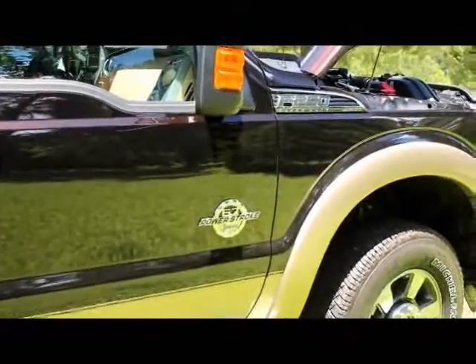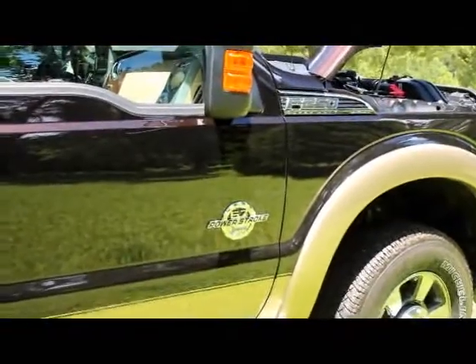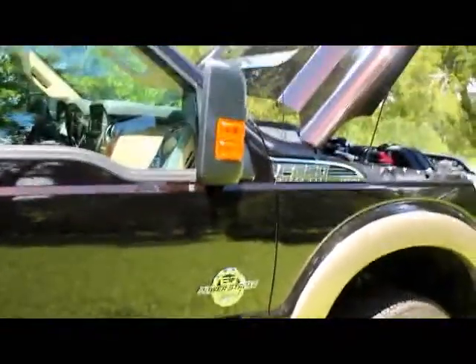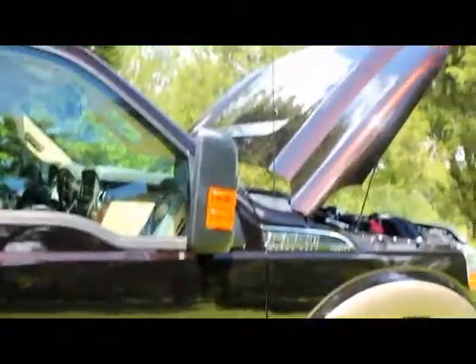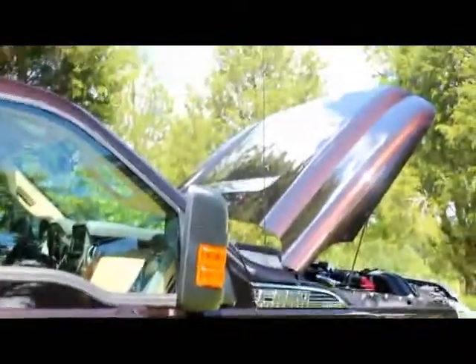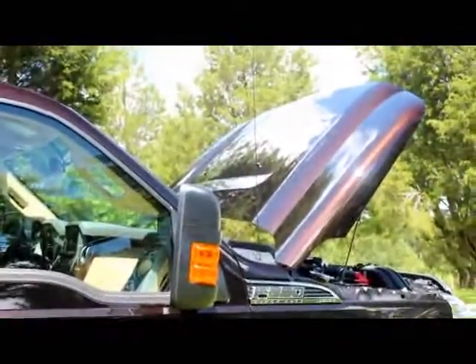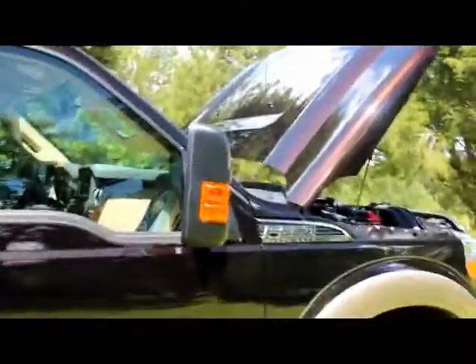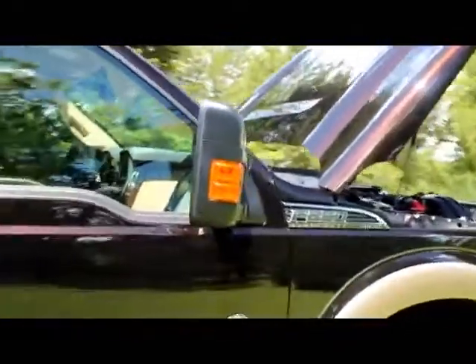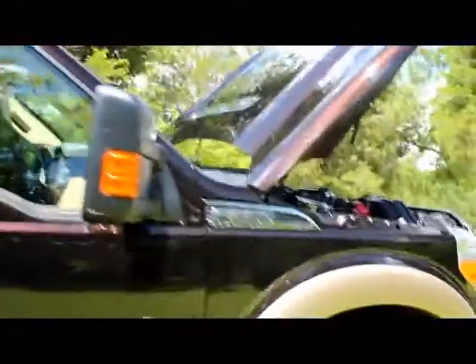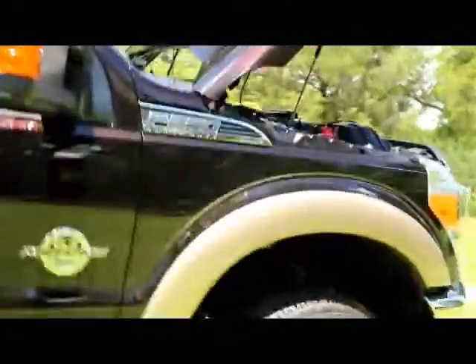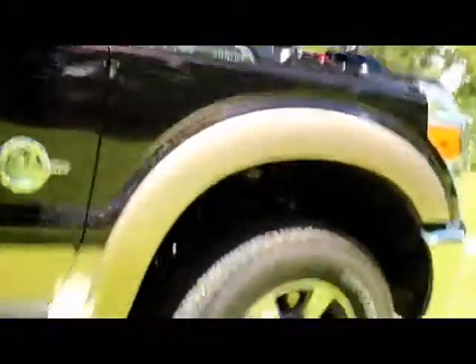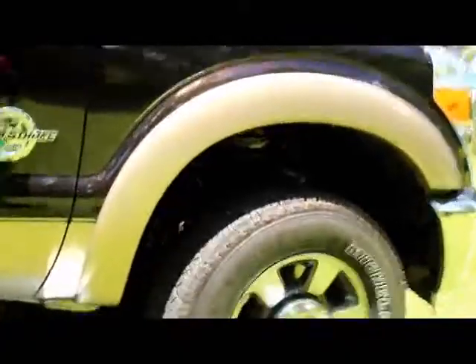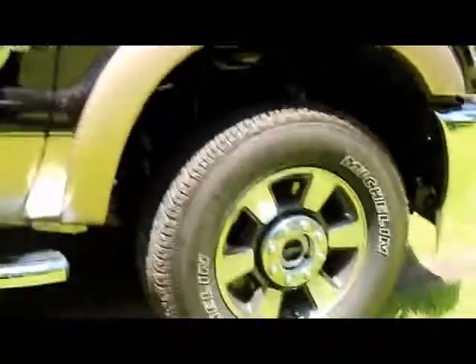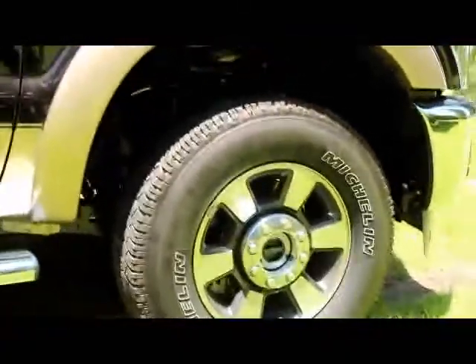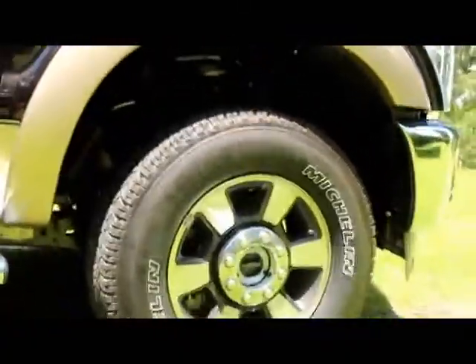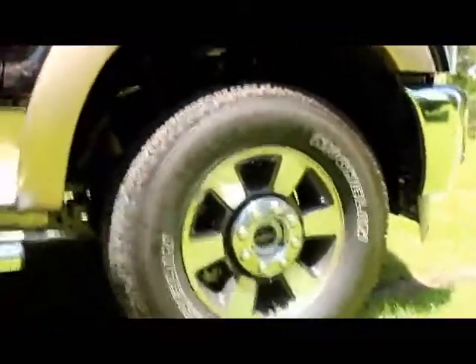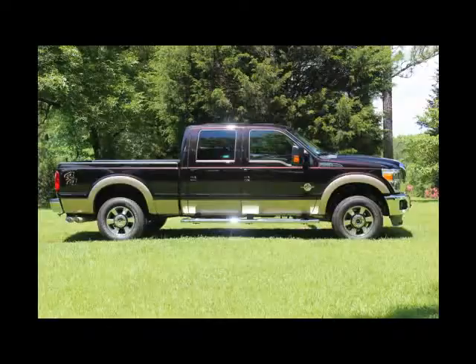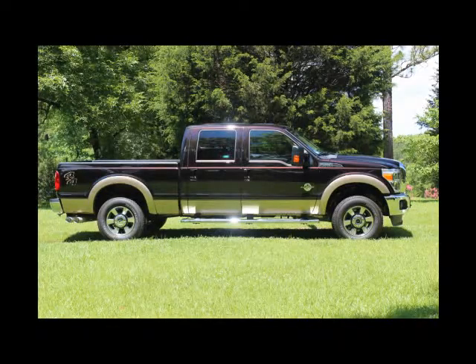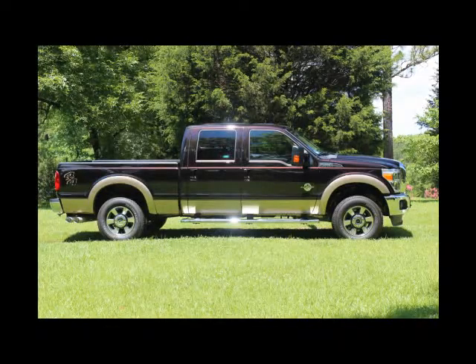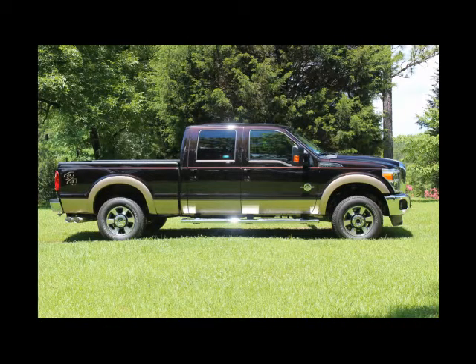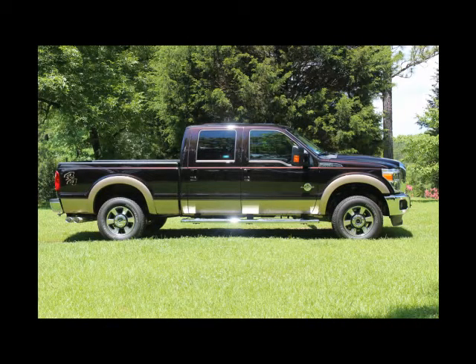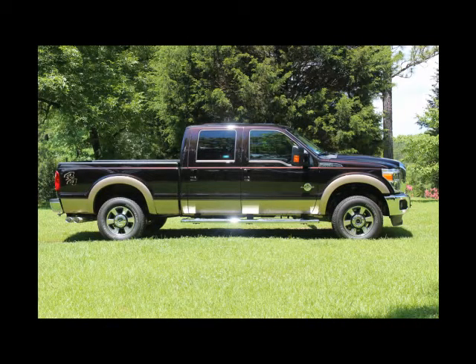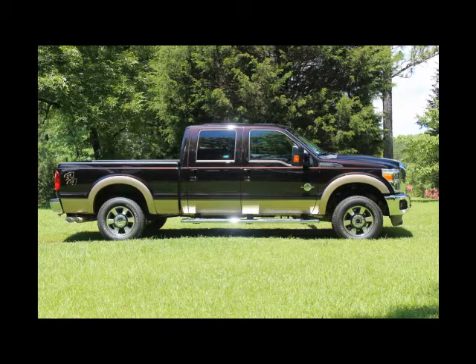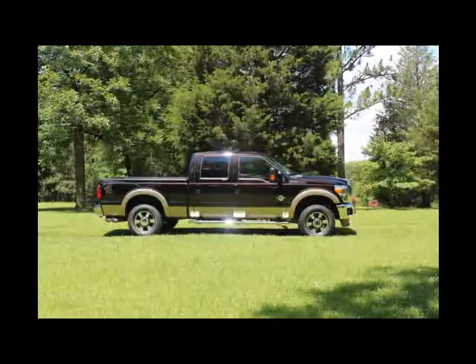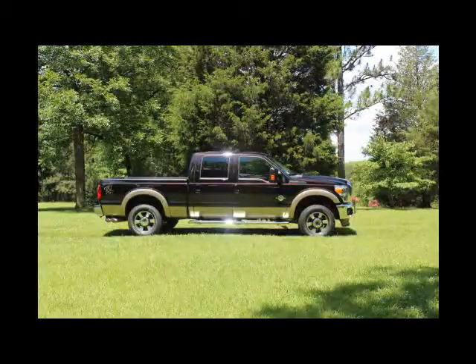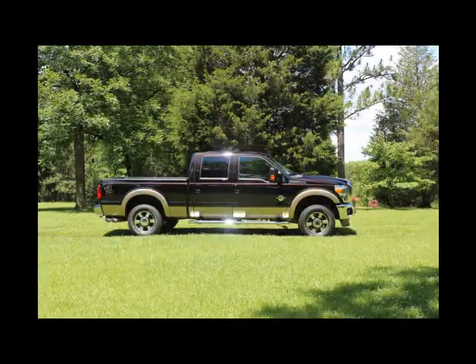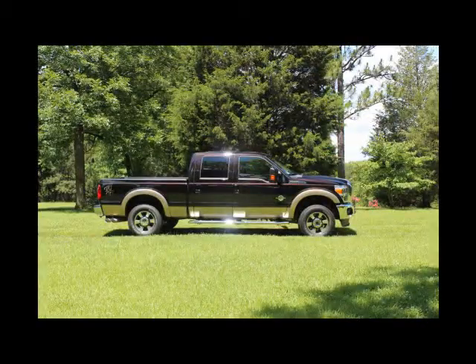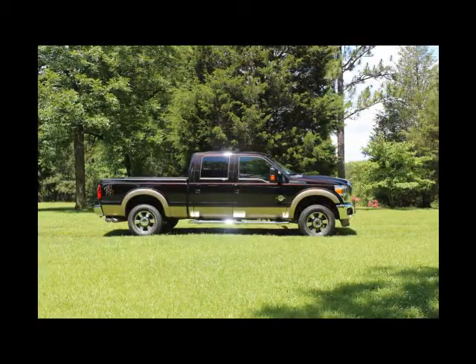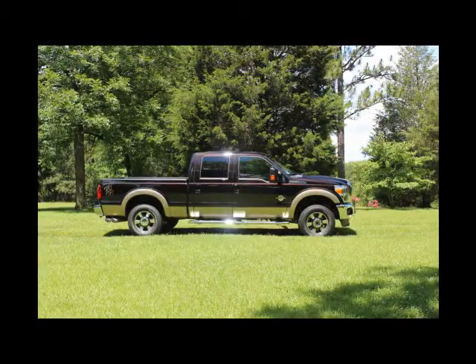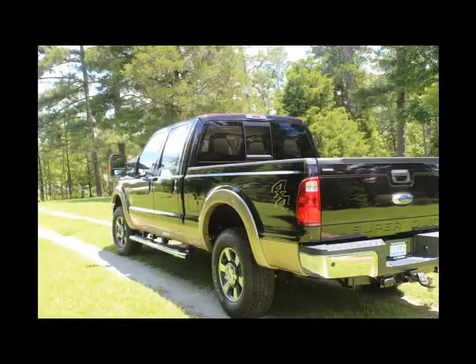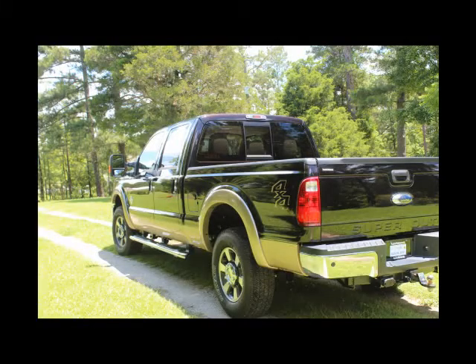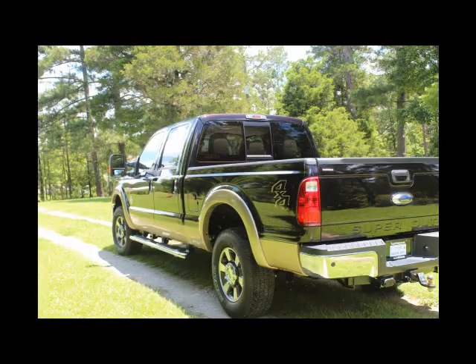It's a six-speed auto transmission. It has the crew cab and this is the short bed which is six and three-fourths foot long. This particular package includes the four-wheel drive.